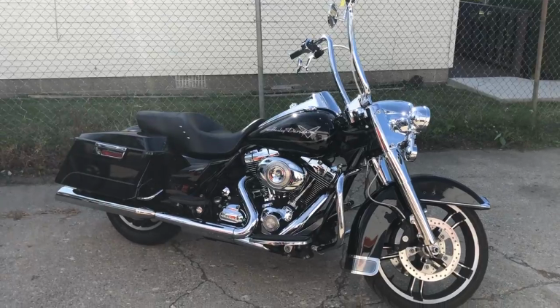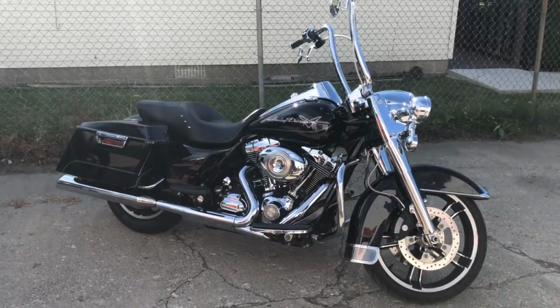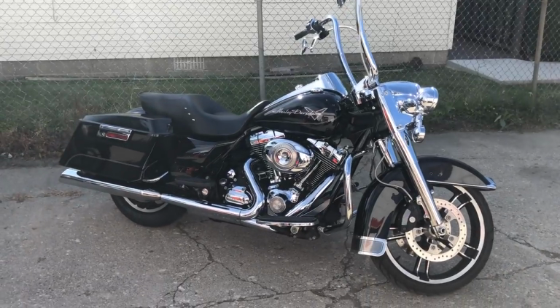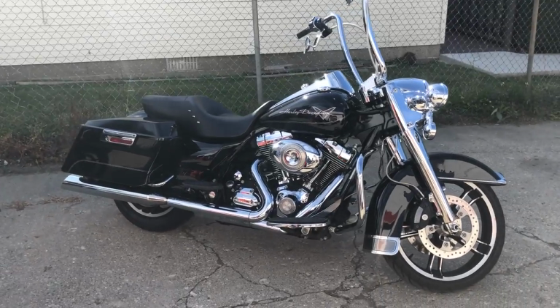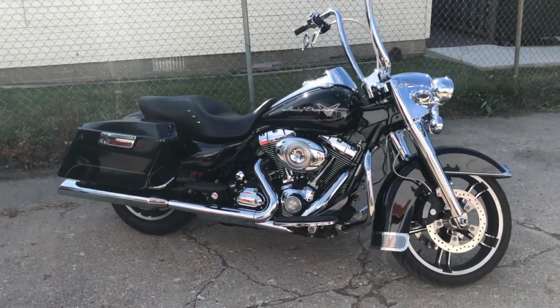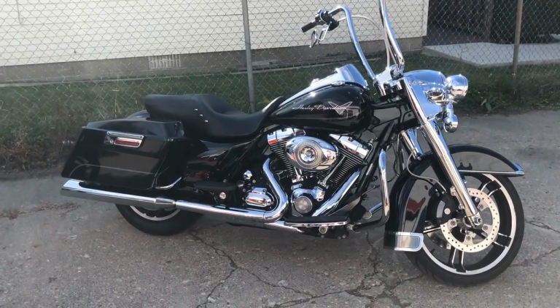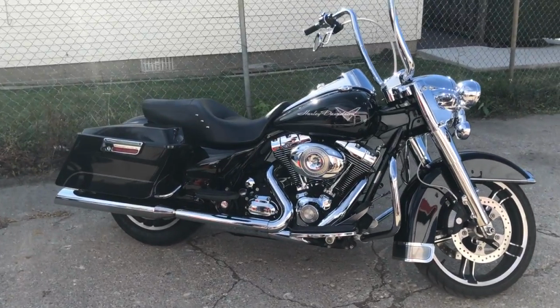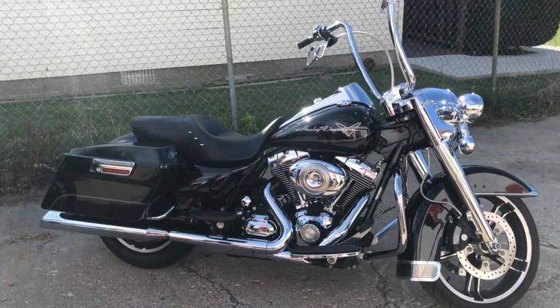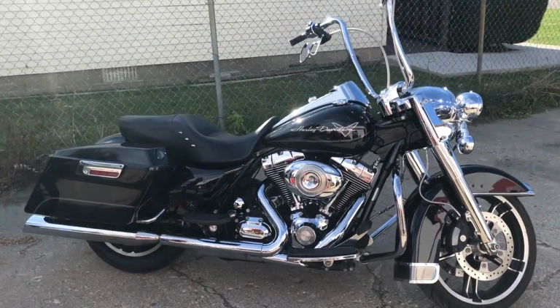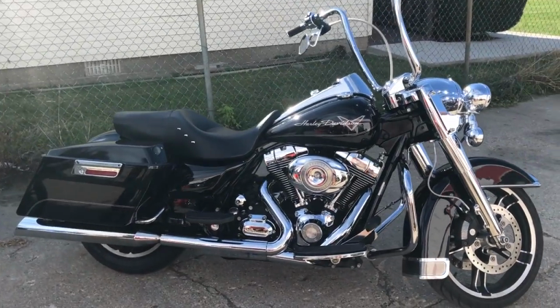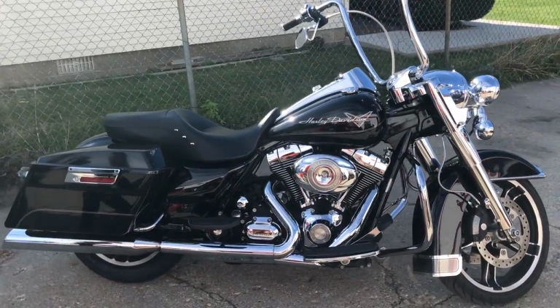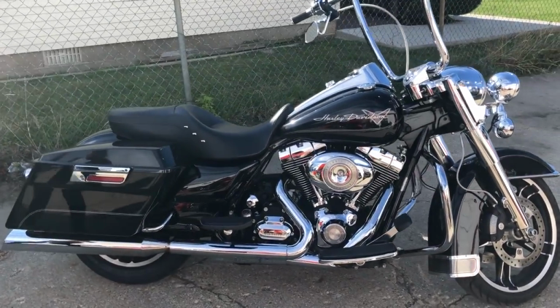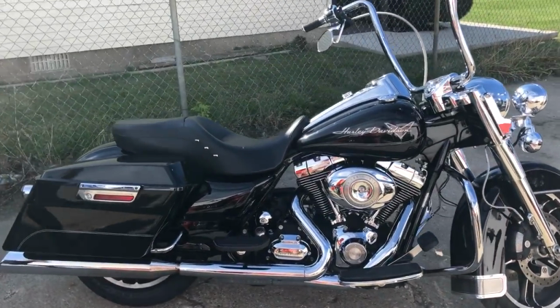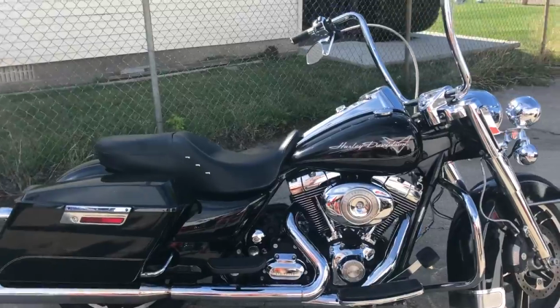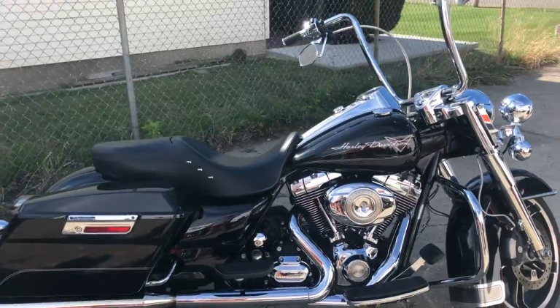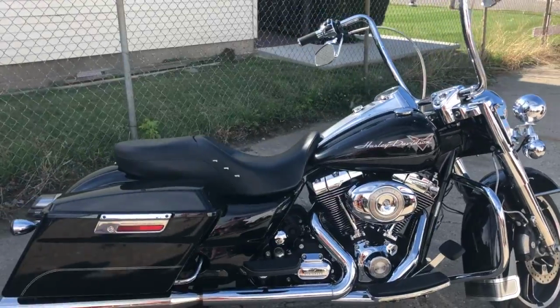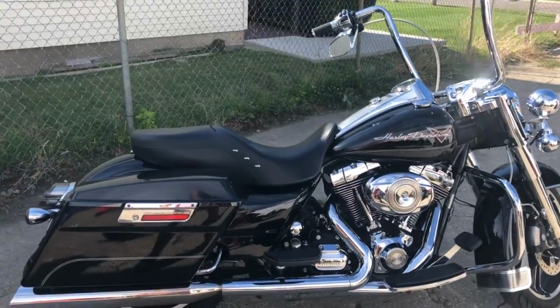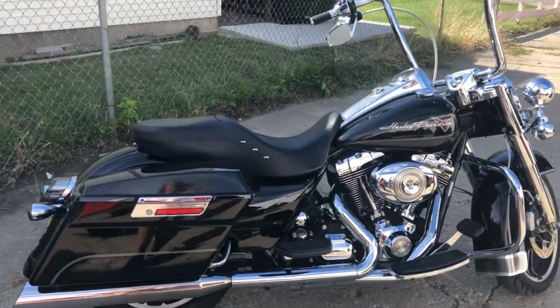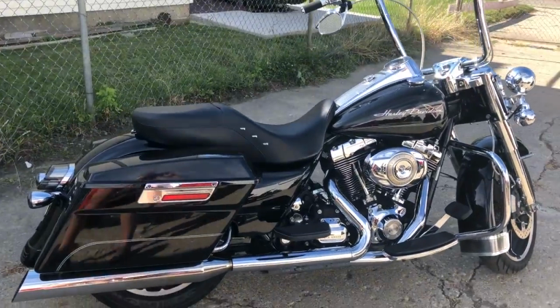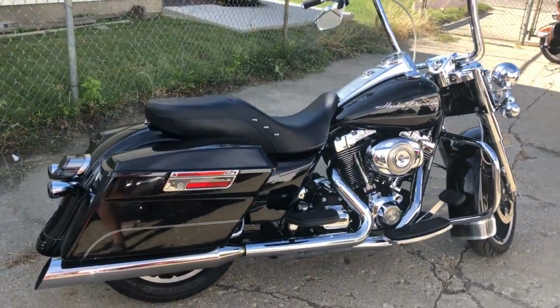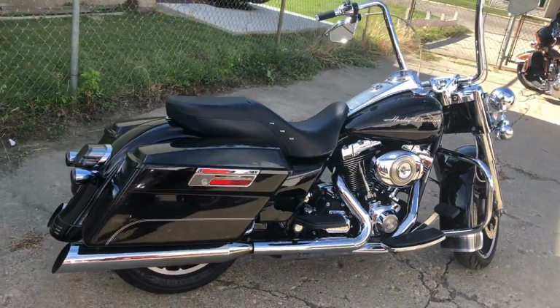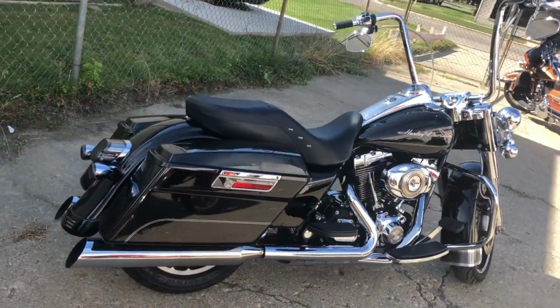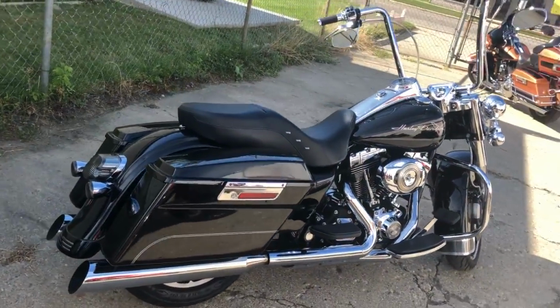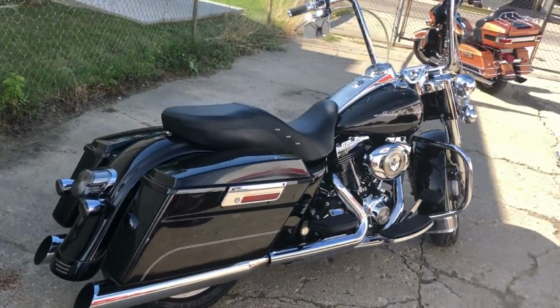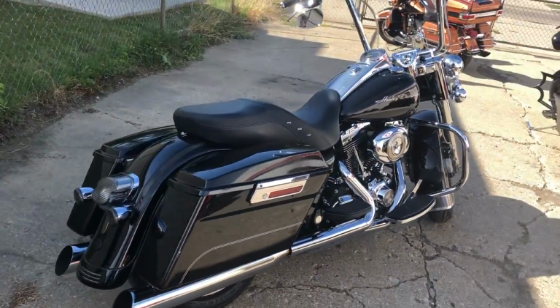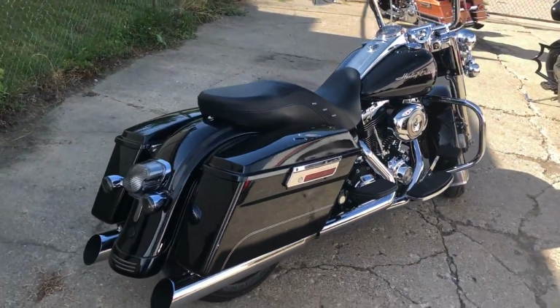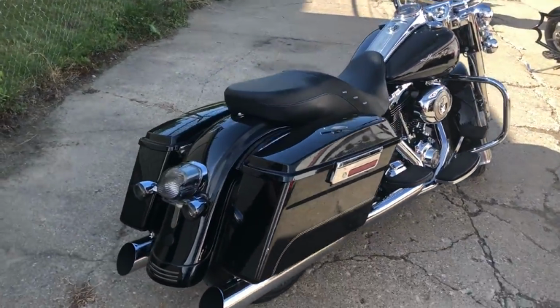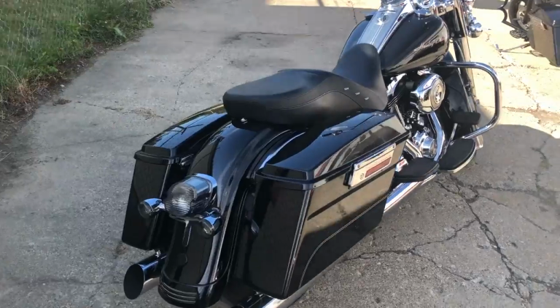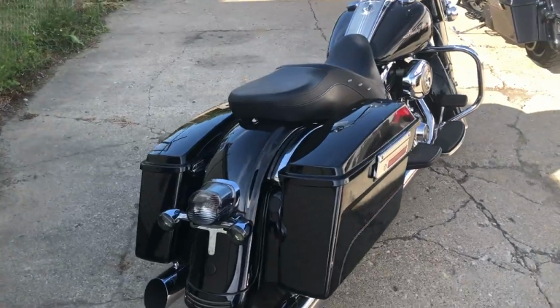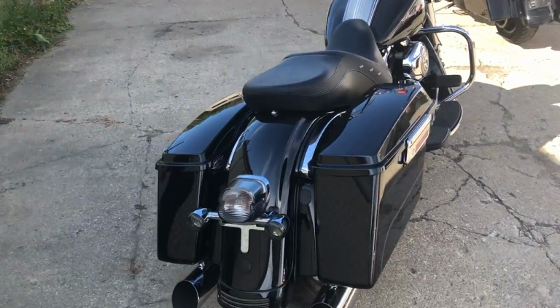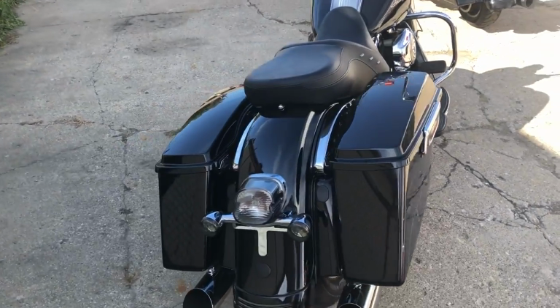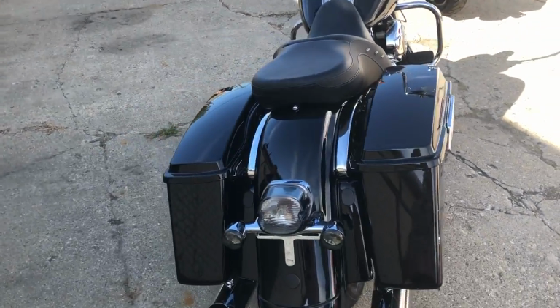We just got a new shipment of bikes in and here we have a Road Glide for sale. You can take a close look at this one — it's sharp and clean. The vivid high gloss black paint shines like new and the chrome is flawless.